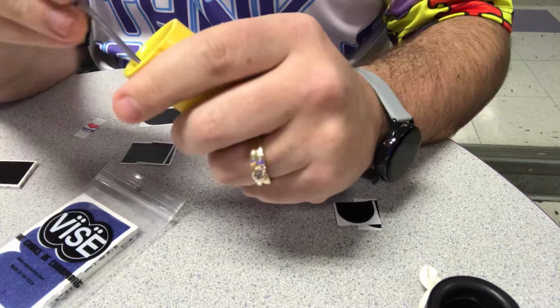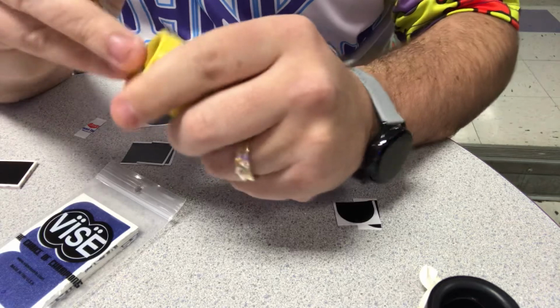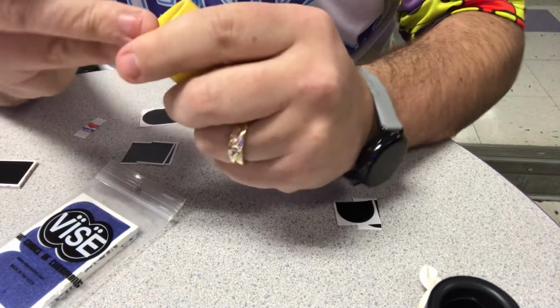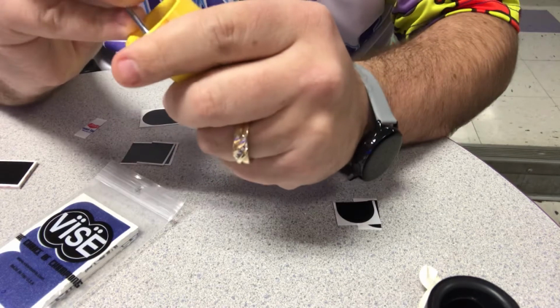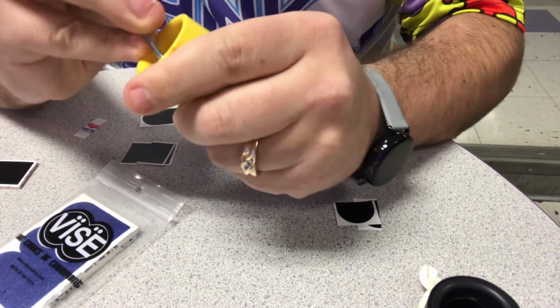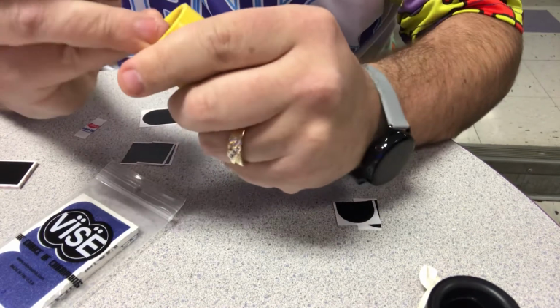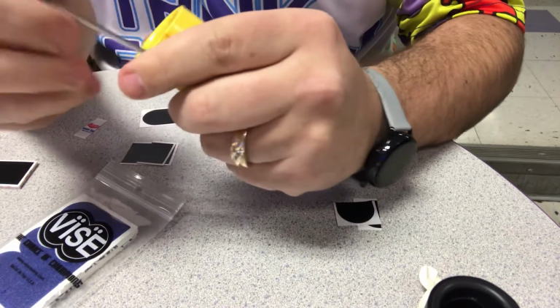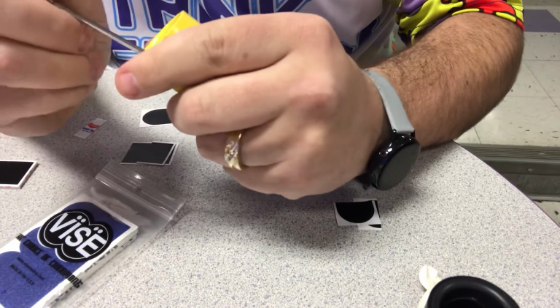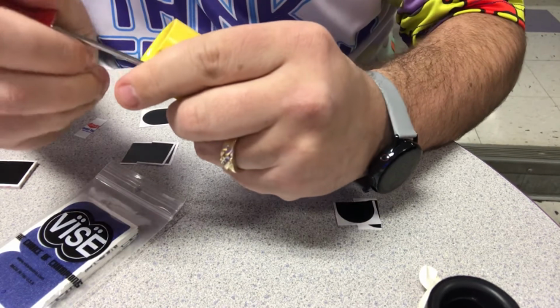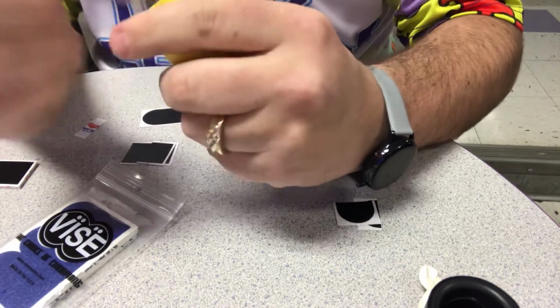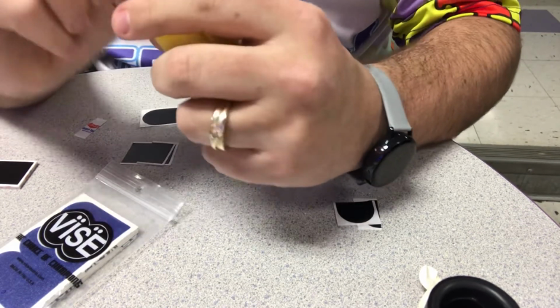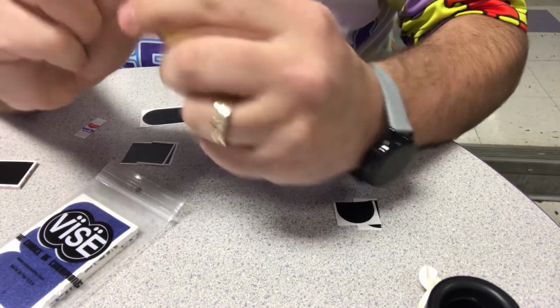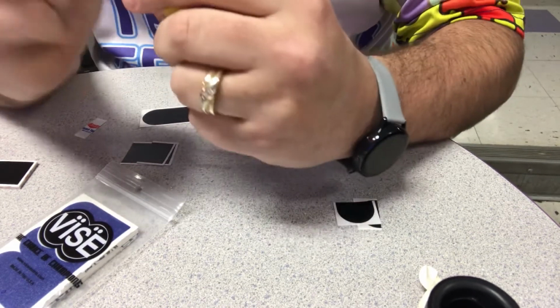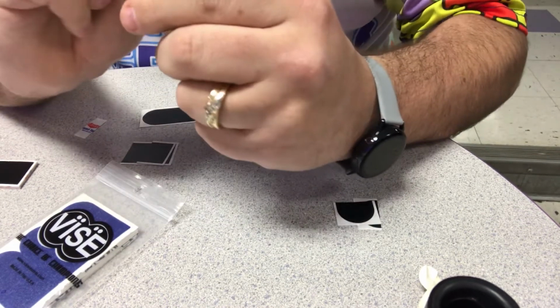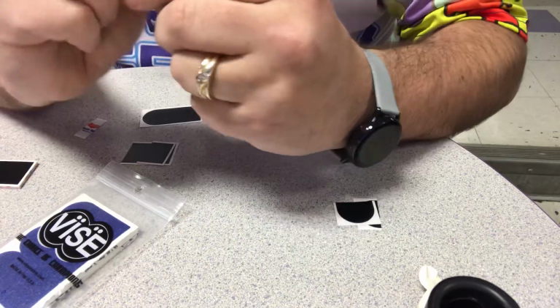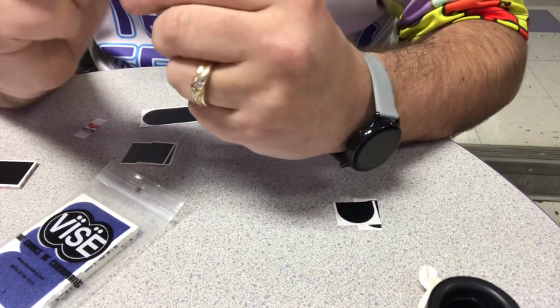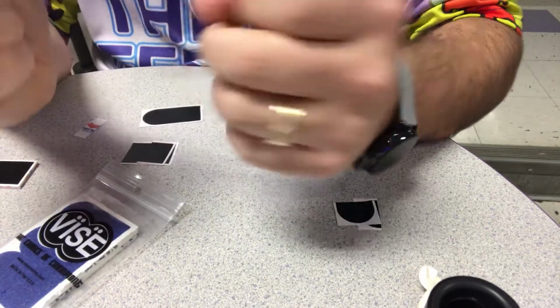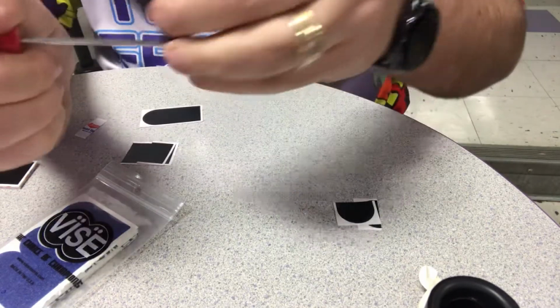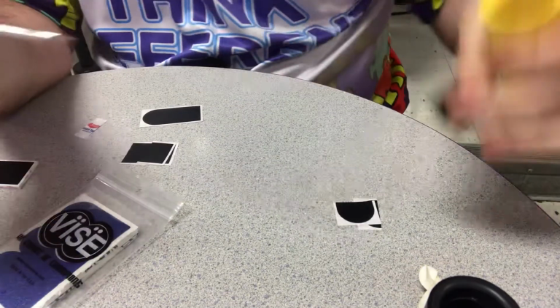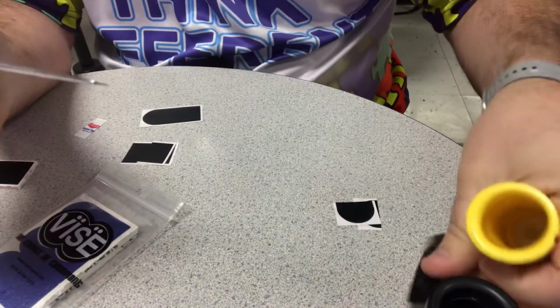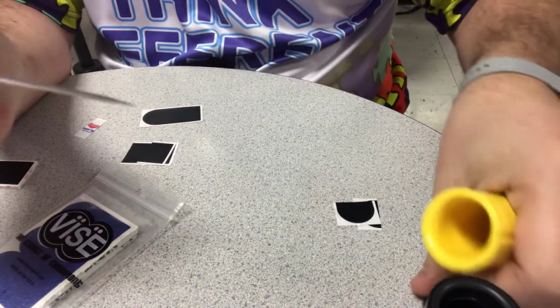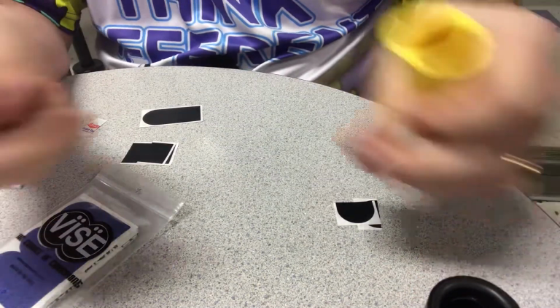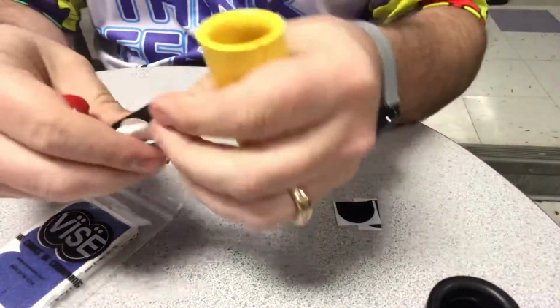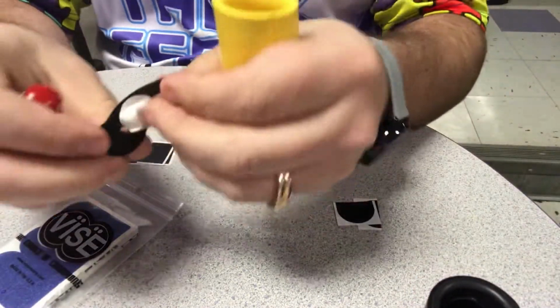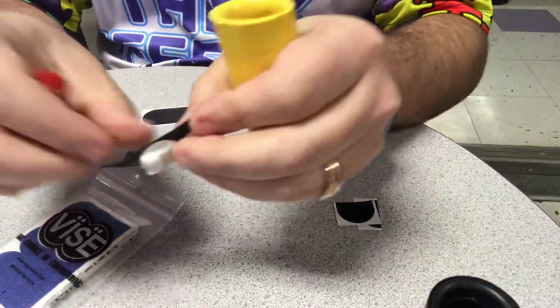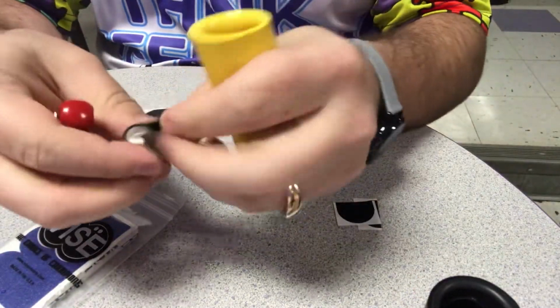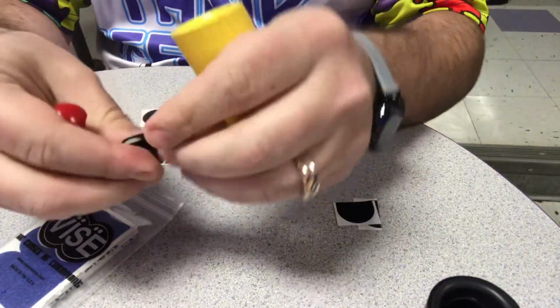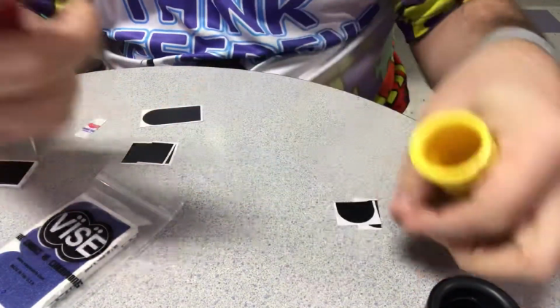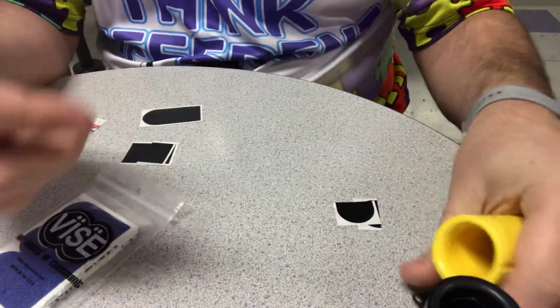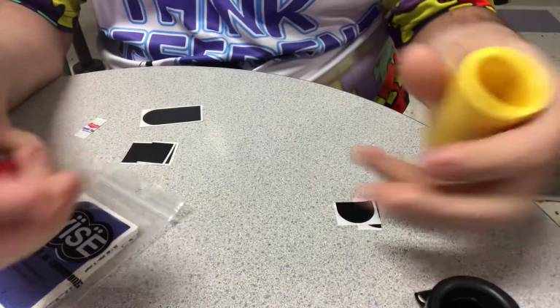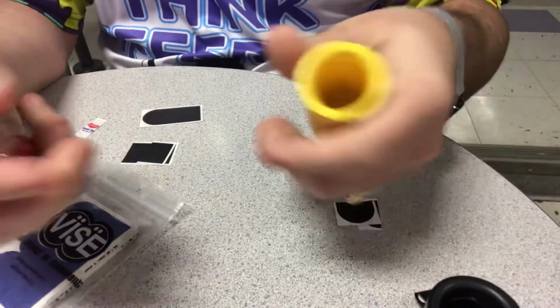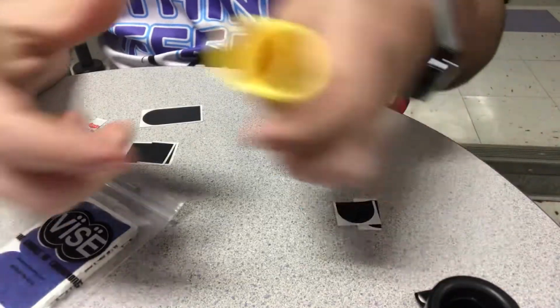Every now and then you want to make sure you check your tape. Because your tape can get old and it can cause problems when you throw. Sometimes you can tell when you need new tape because your grip's not as good as it should be.